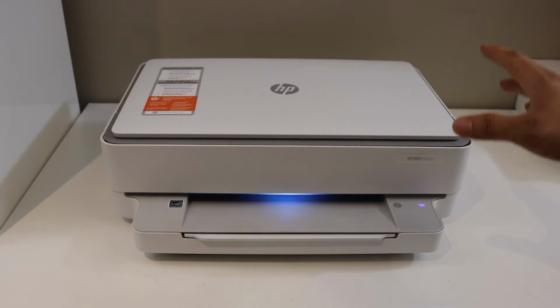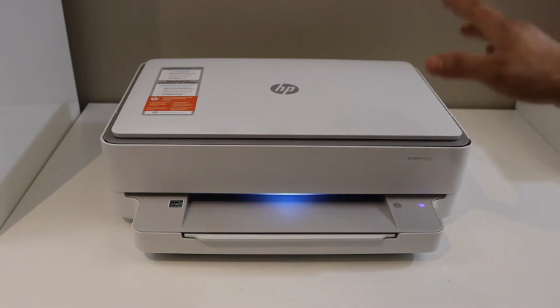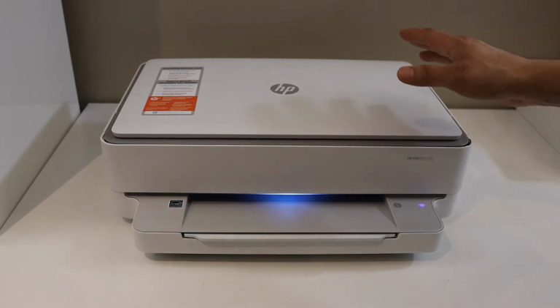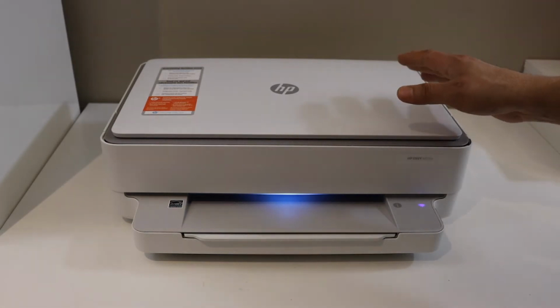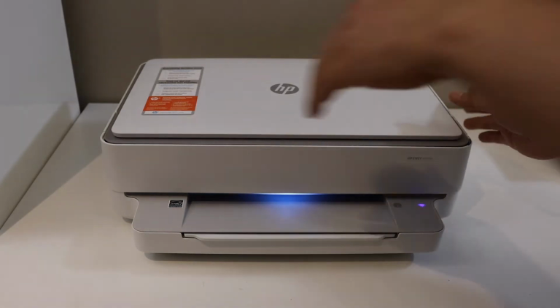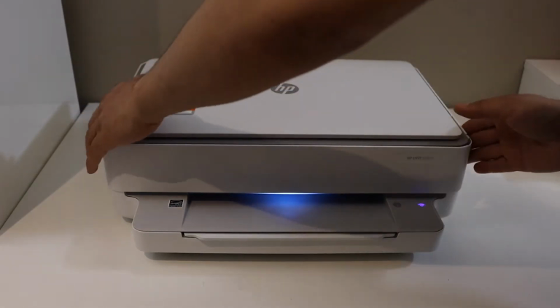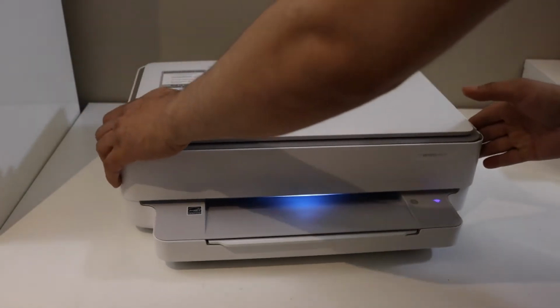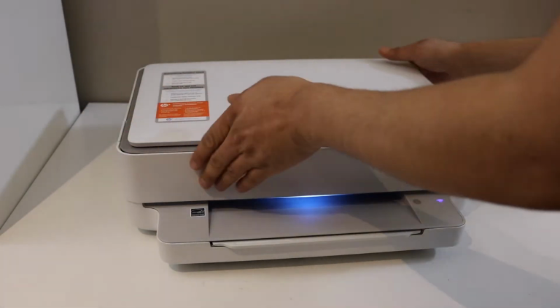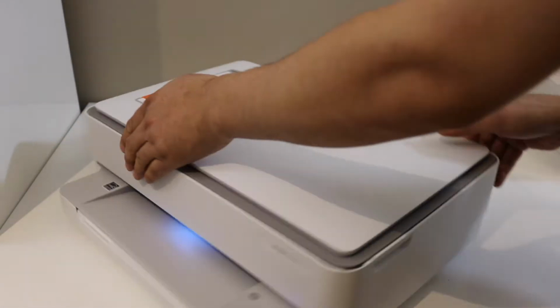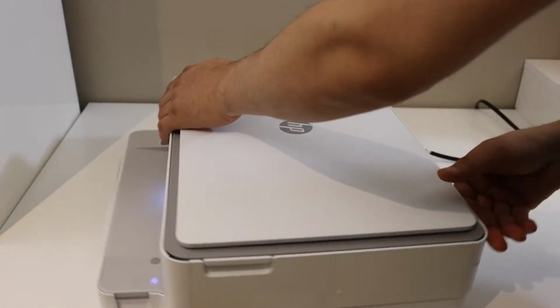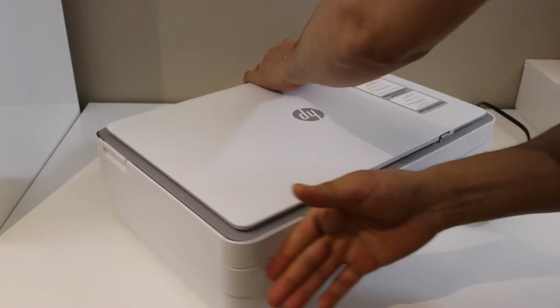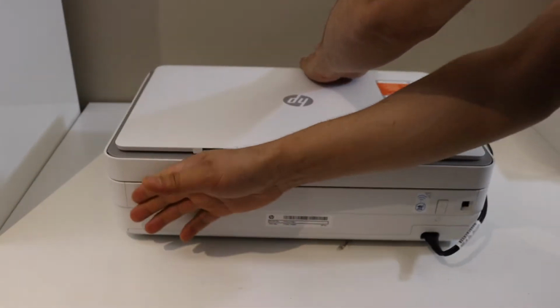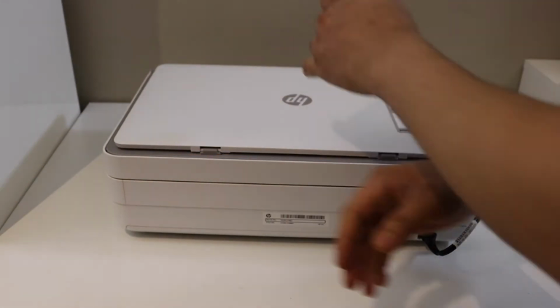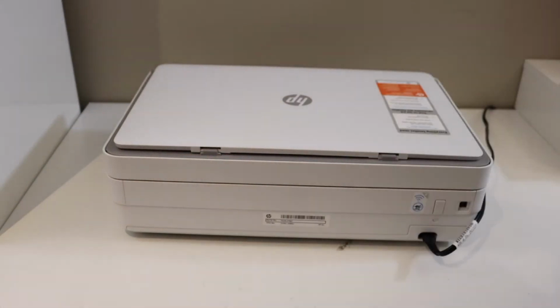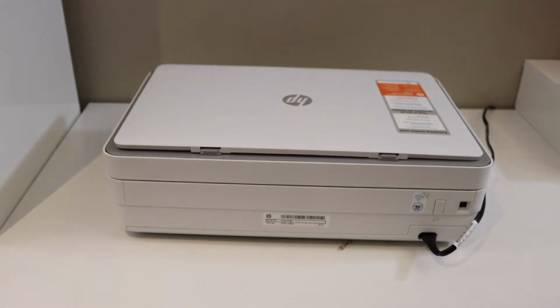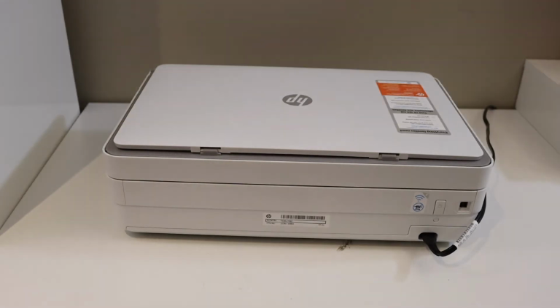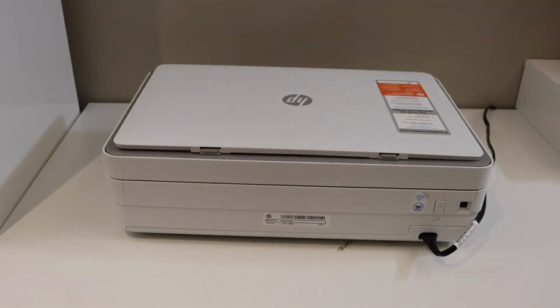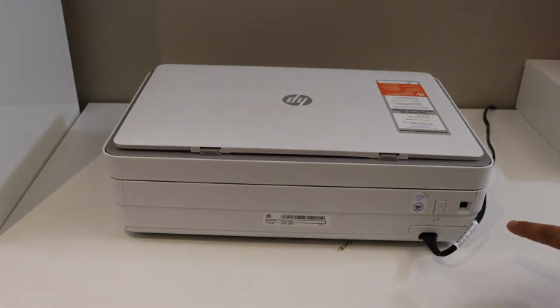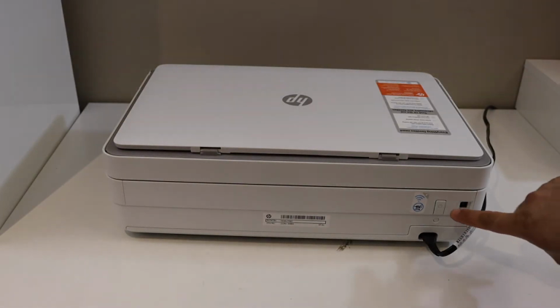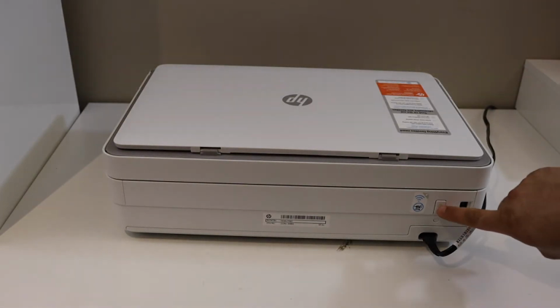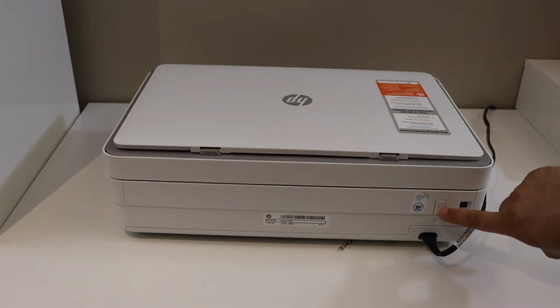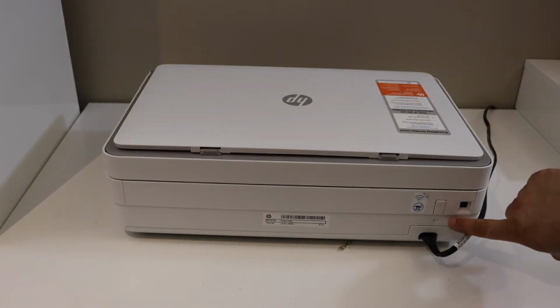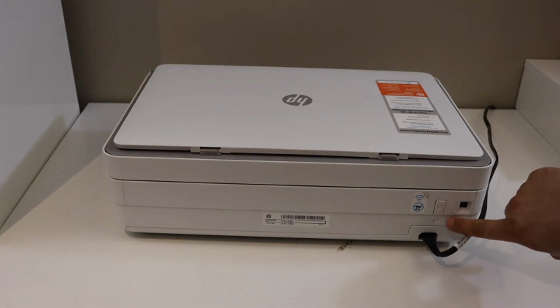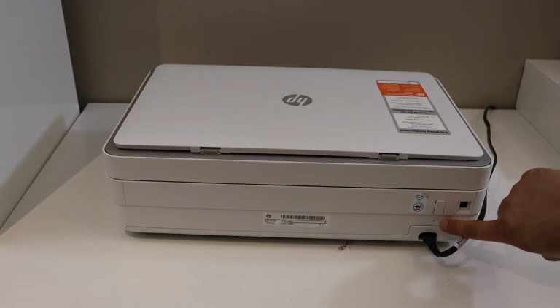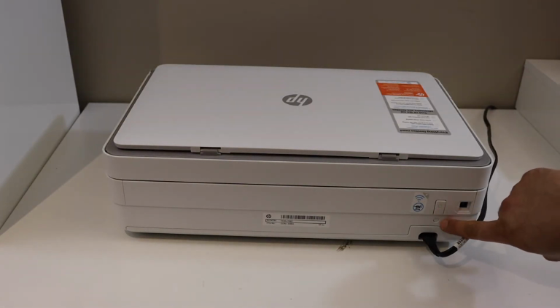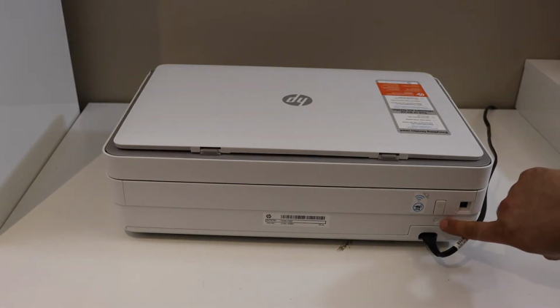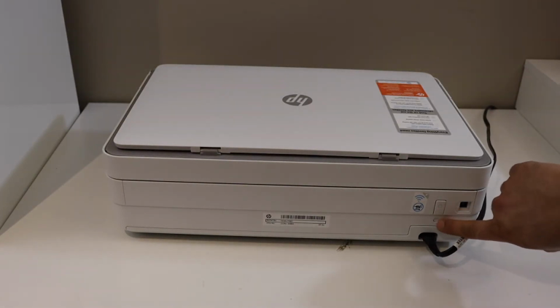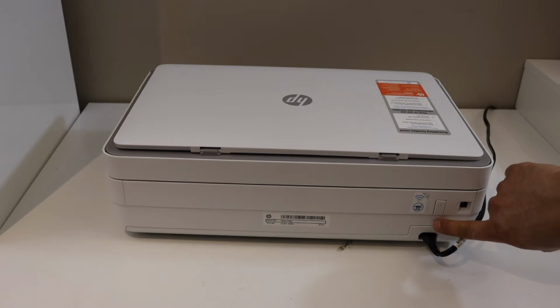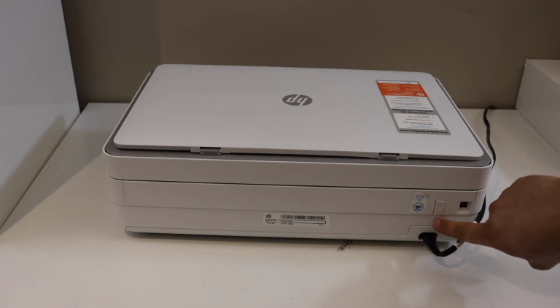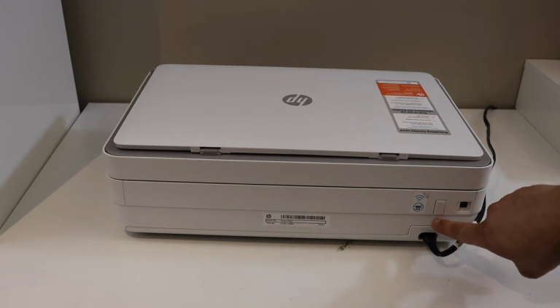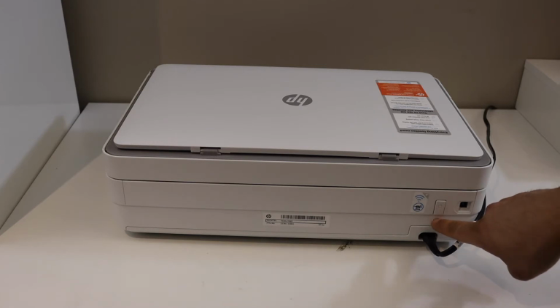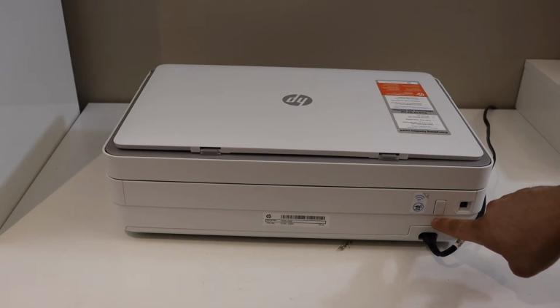Go to the back of the printer. On the back side you will see there is a power button, and below that is the wireless button. Press and hold this button for three seconds.